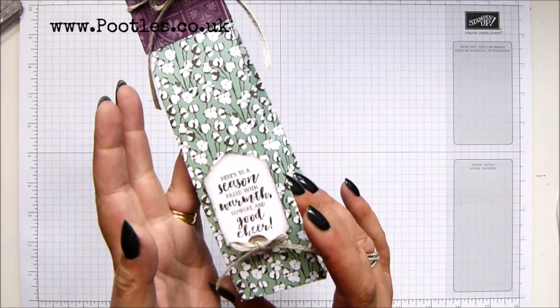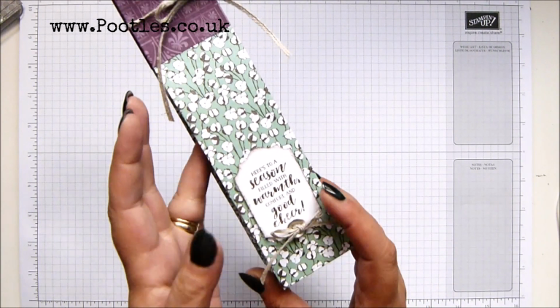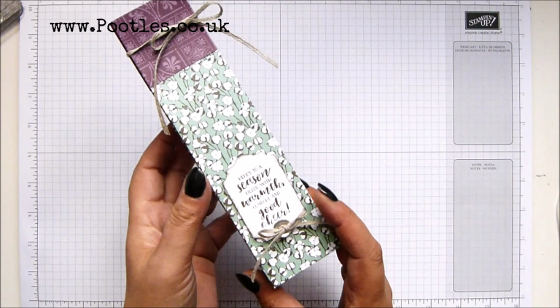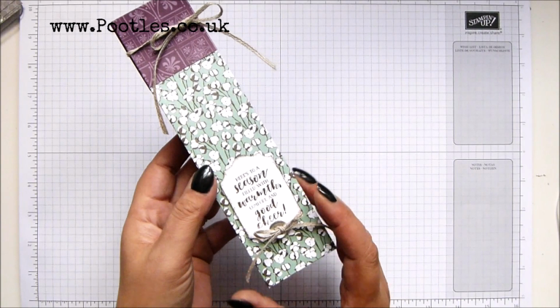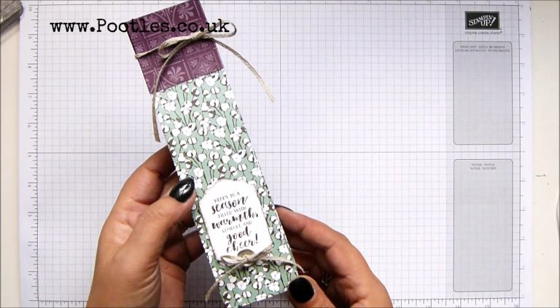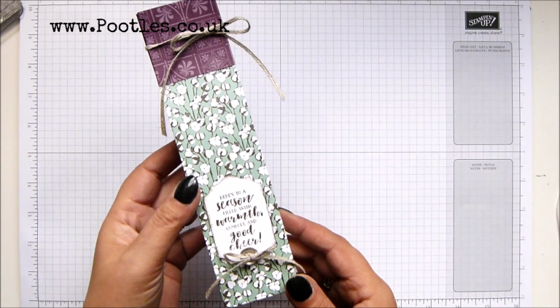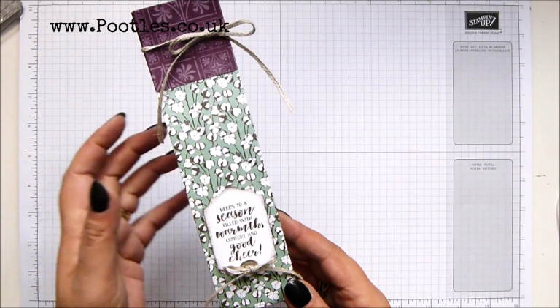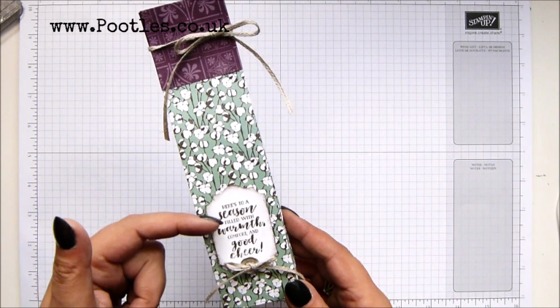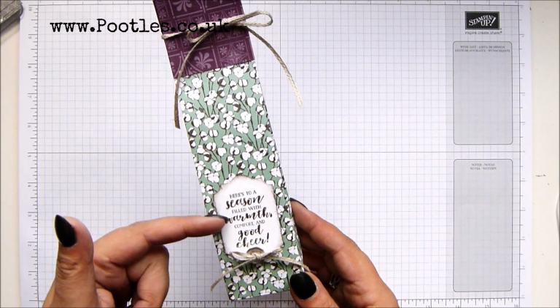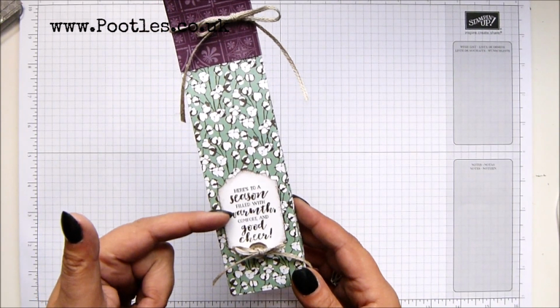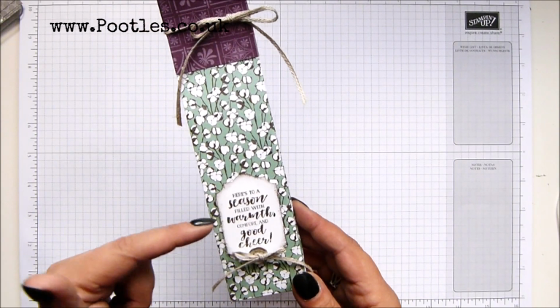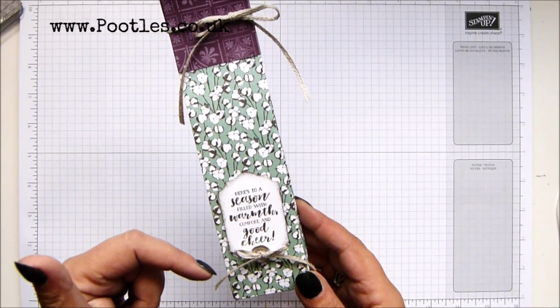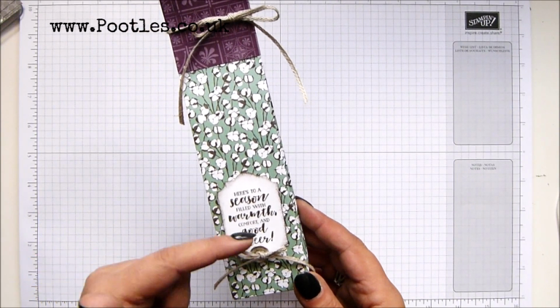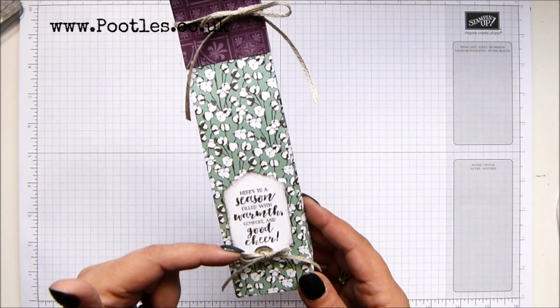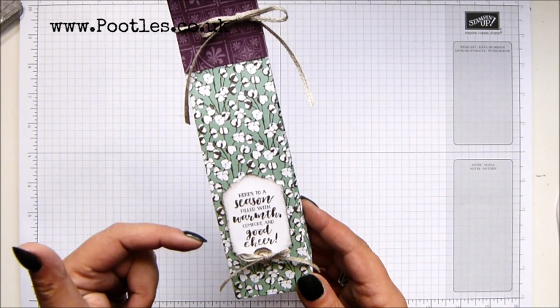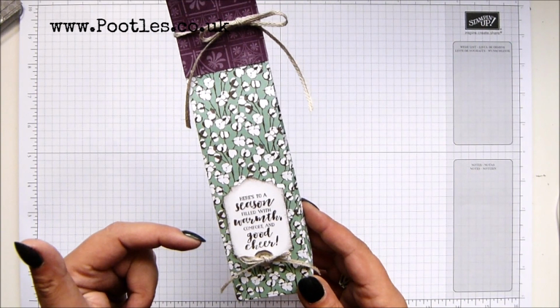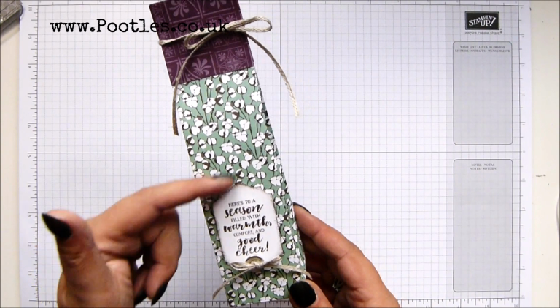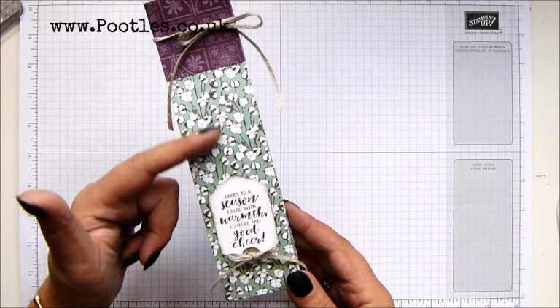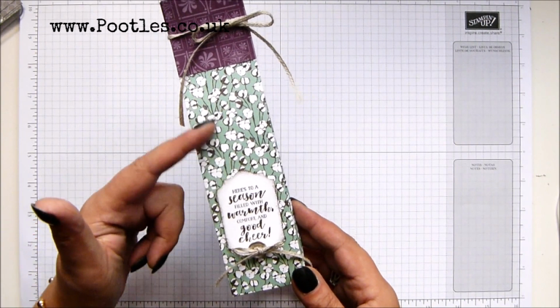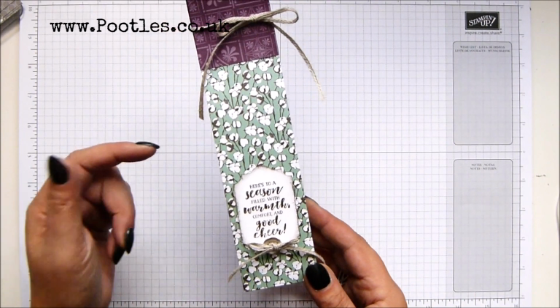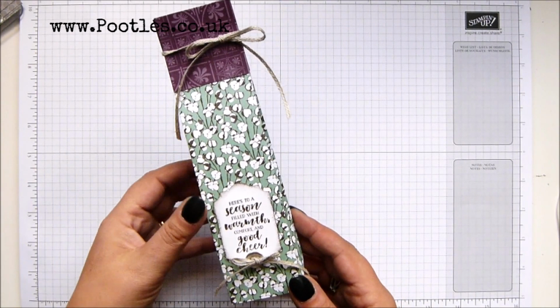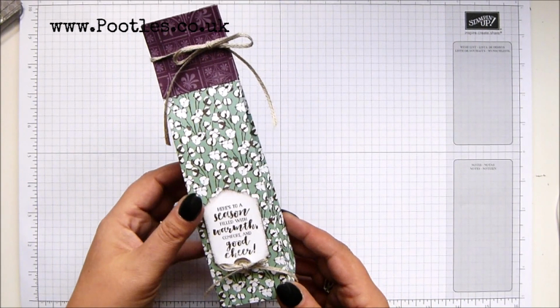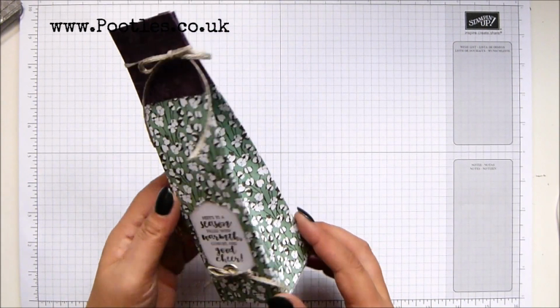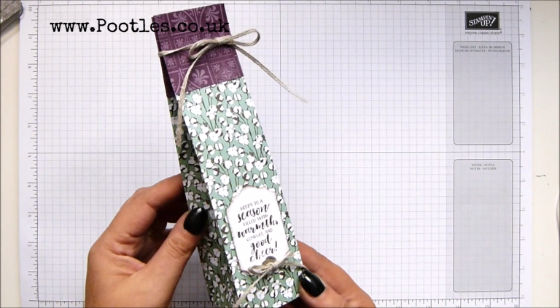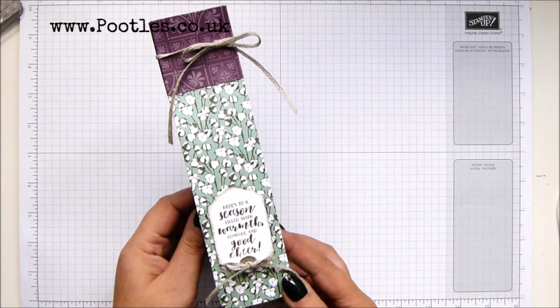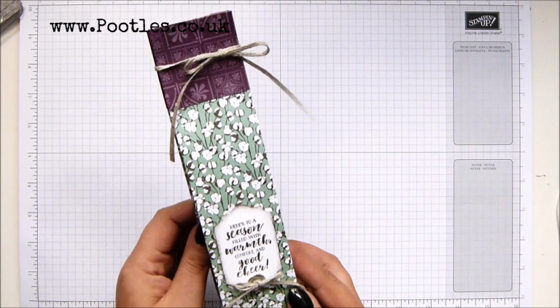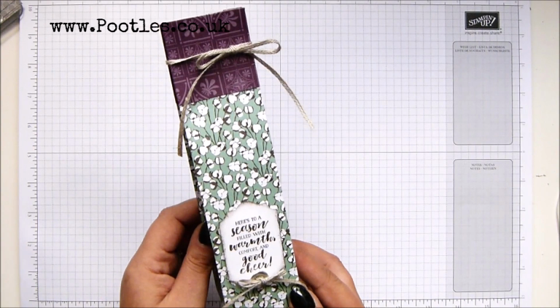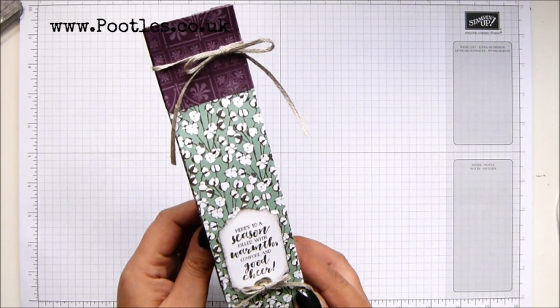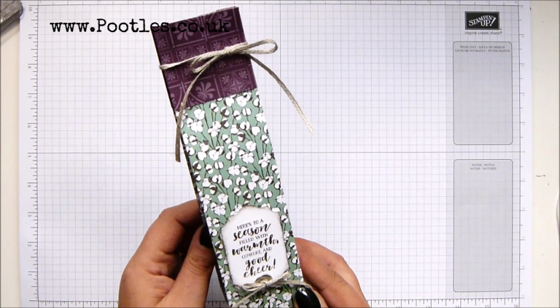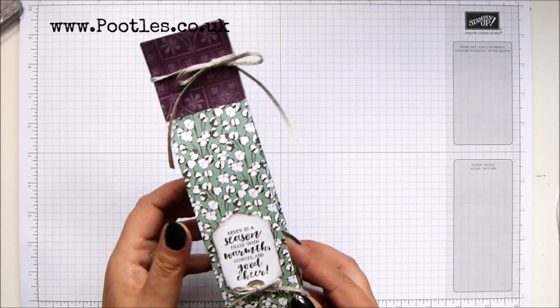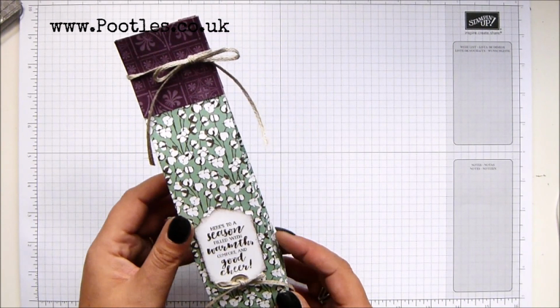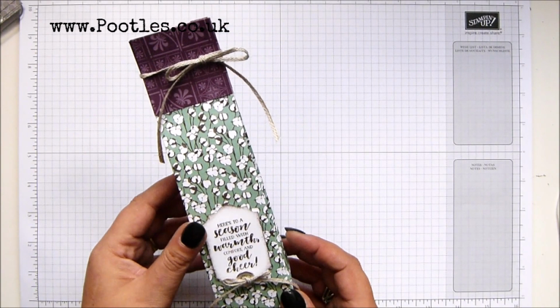It's autumnal — actually it's a Christmas gift, because it says here's to a season filled with warmth, comfort, and good cheer. It might be a country lane barber, but that's okay. I'd like a Christmas present wrapped like that. I think anybody would.